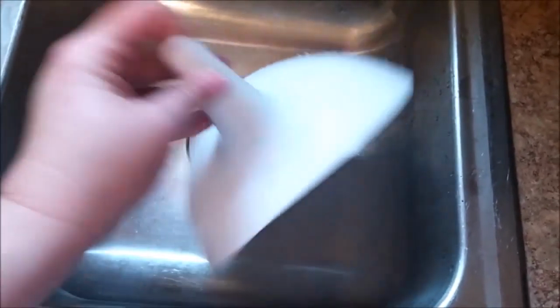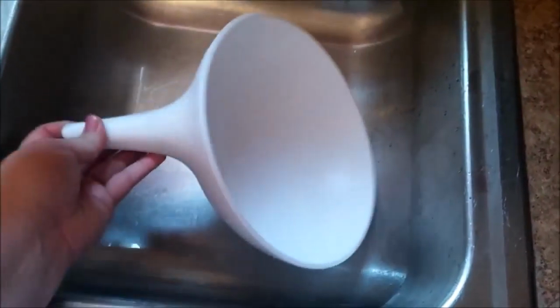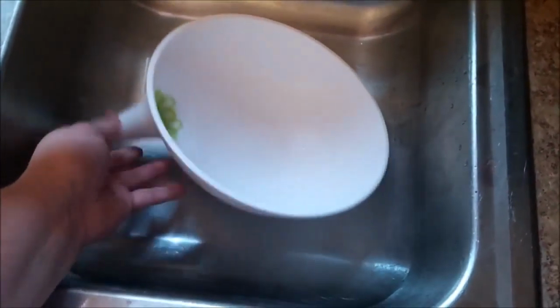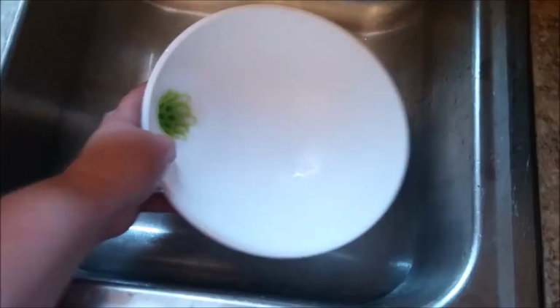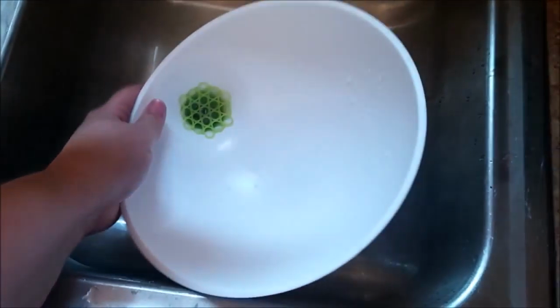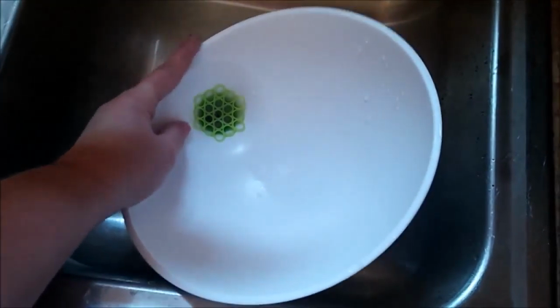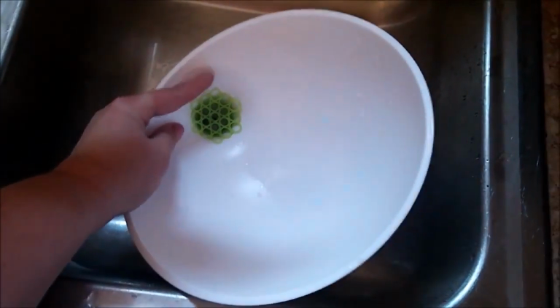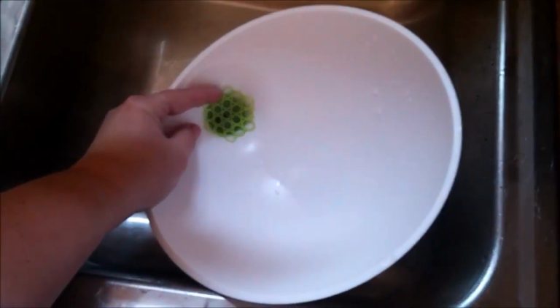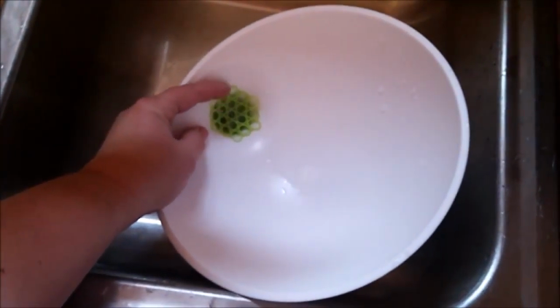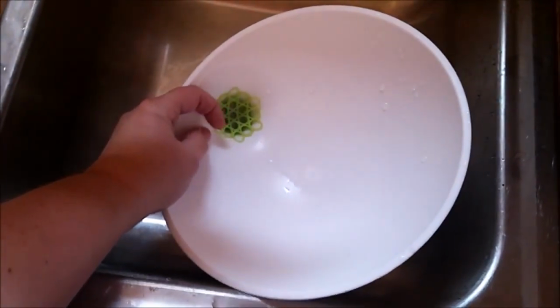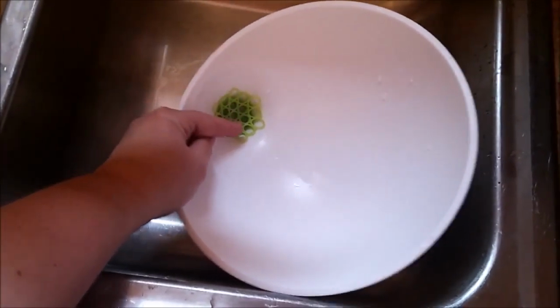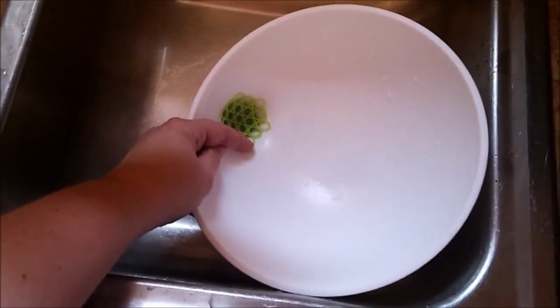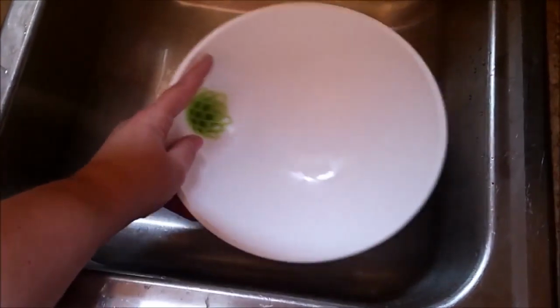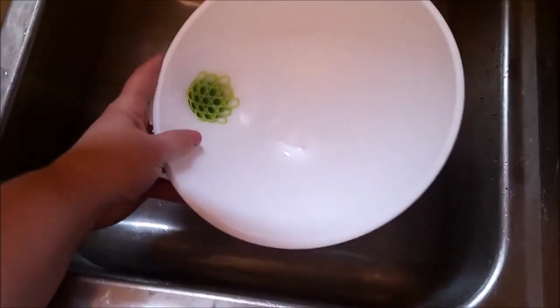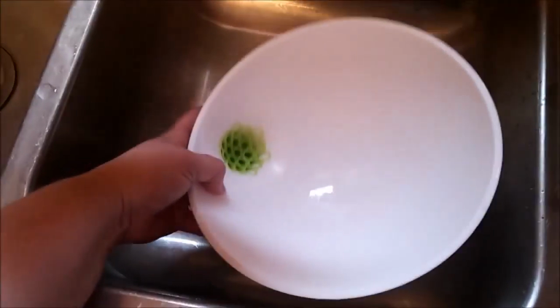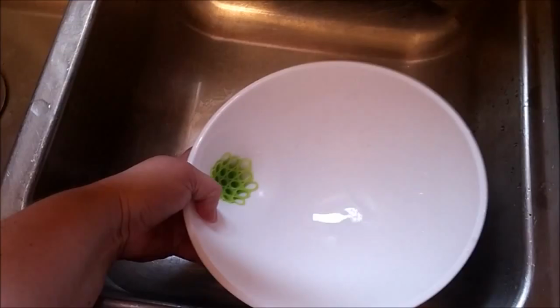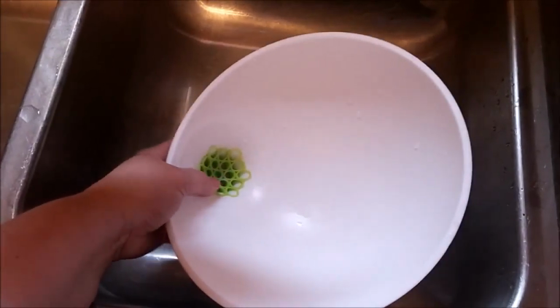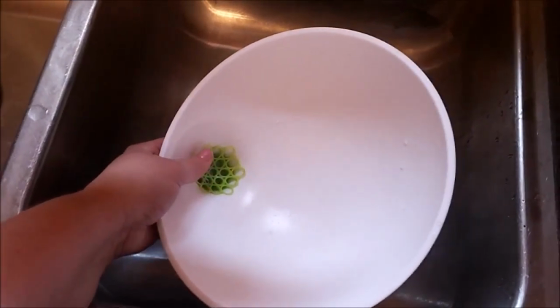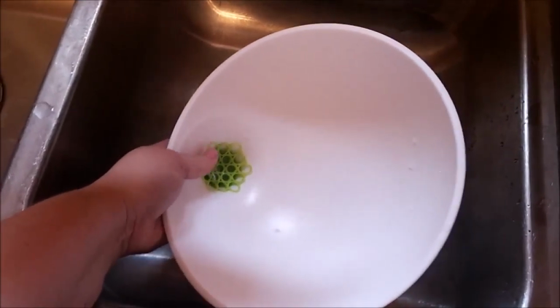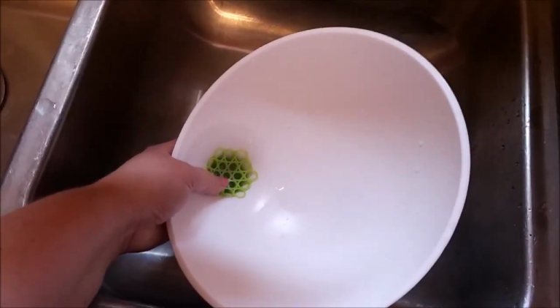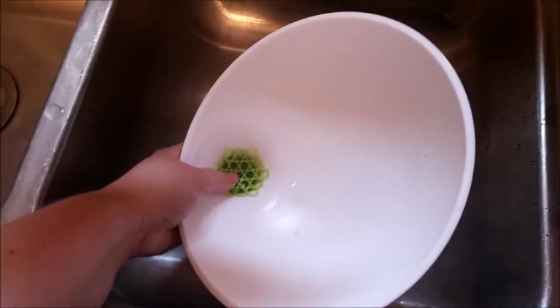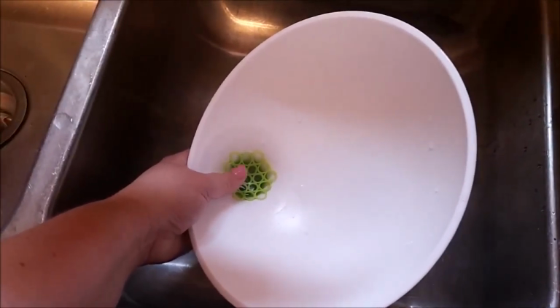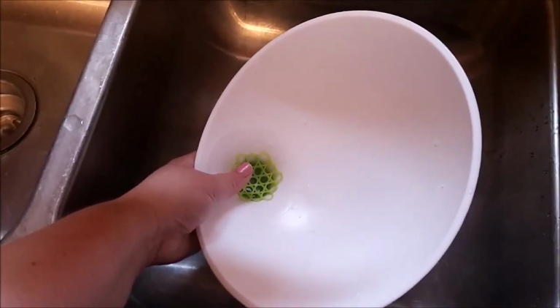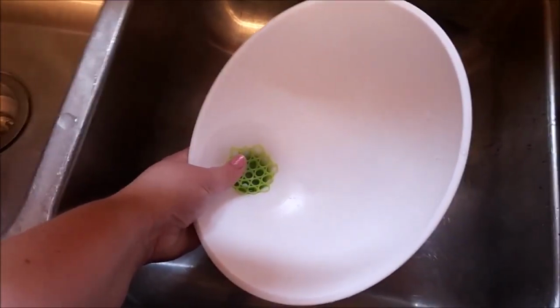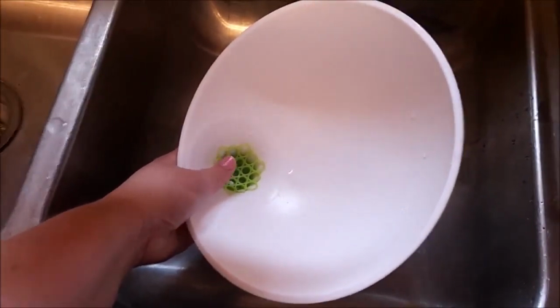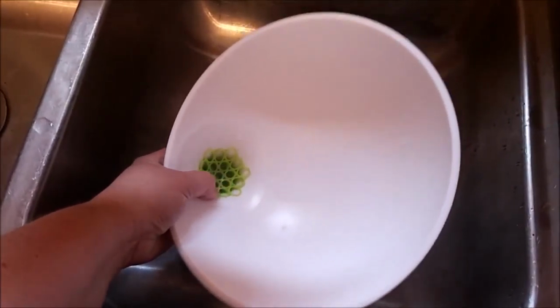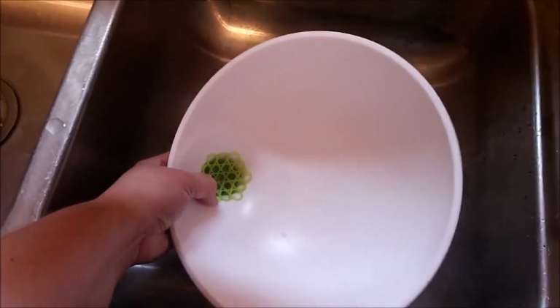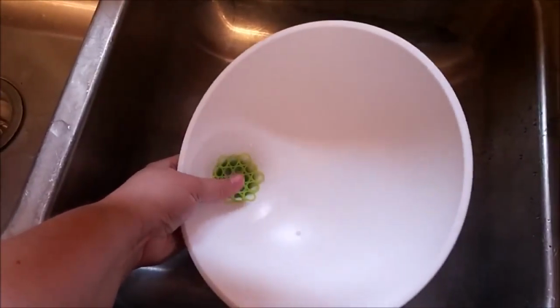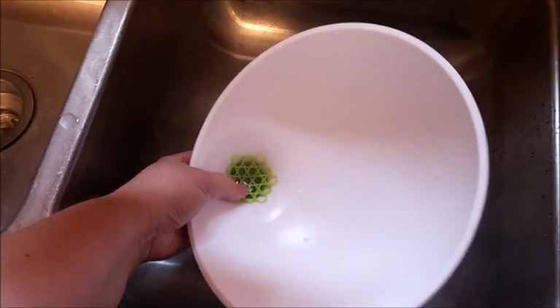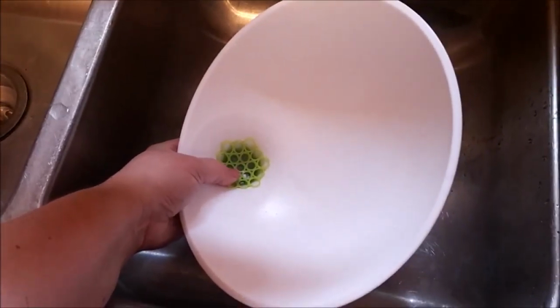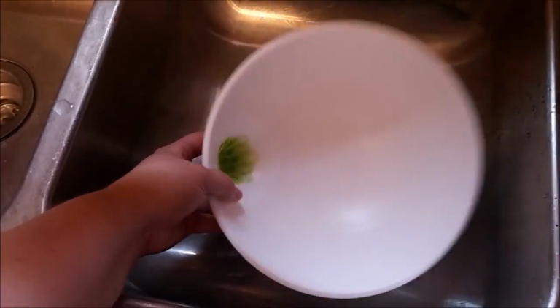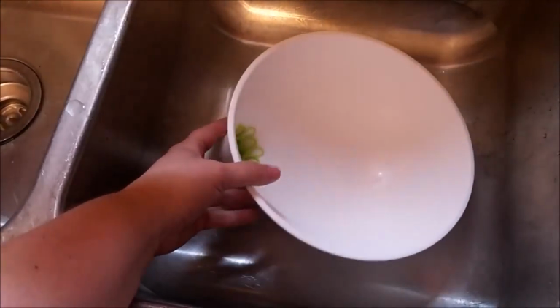I really like this design. I would like to note that this piece does not come out. When I first saw this on Amazon, I was worried that it would fall out all the time and be a pain, but it's attached, so you don't have to worry about that.